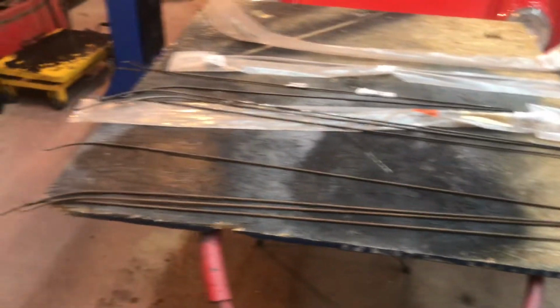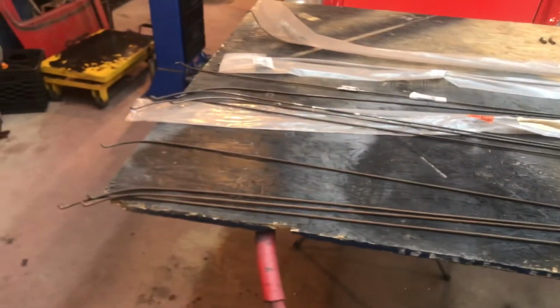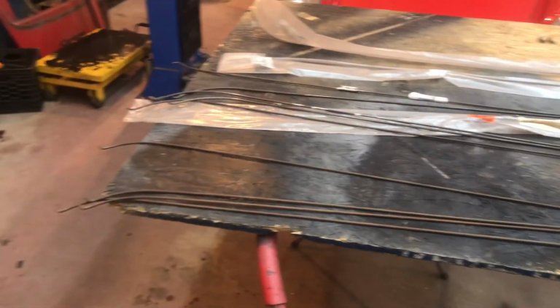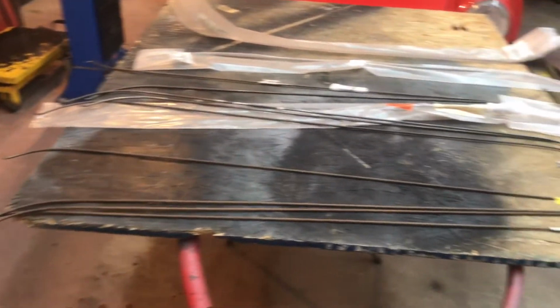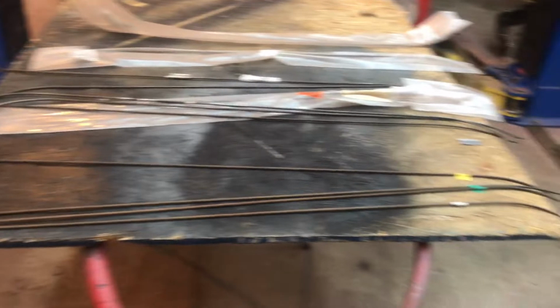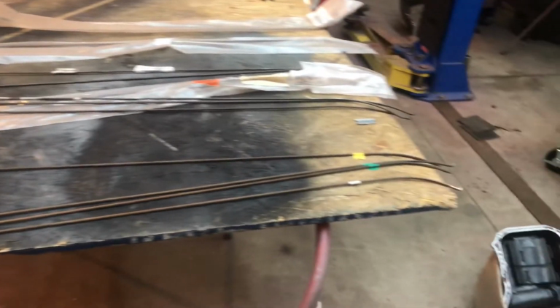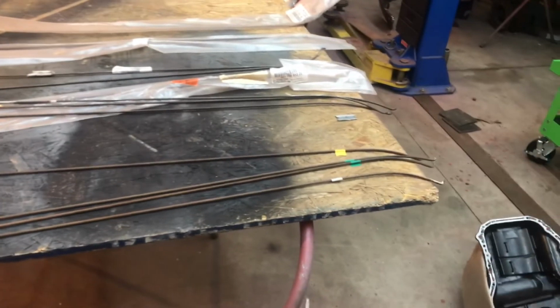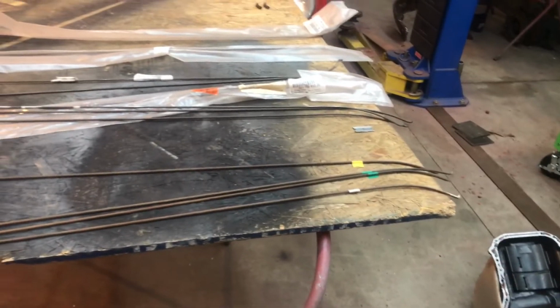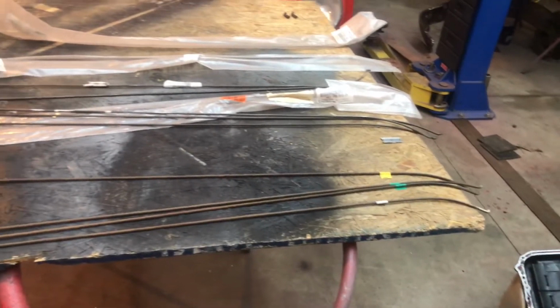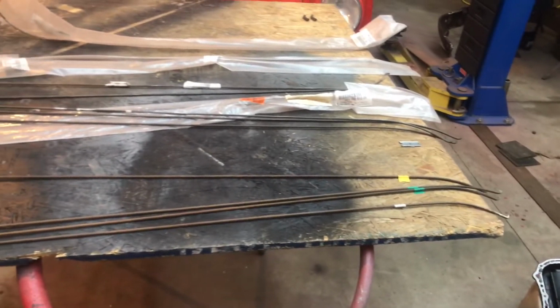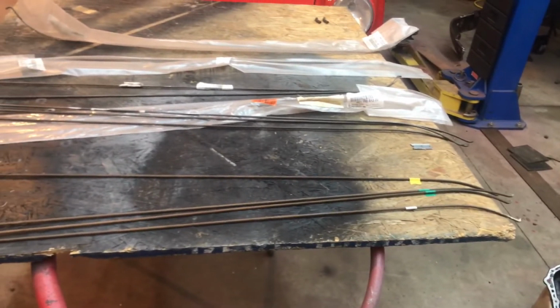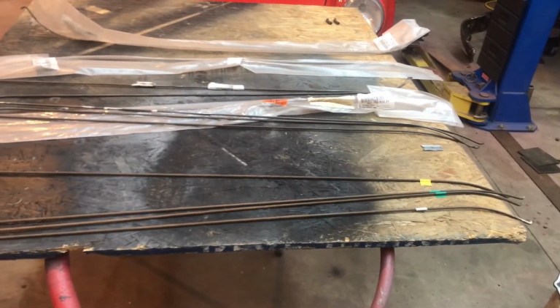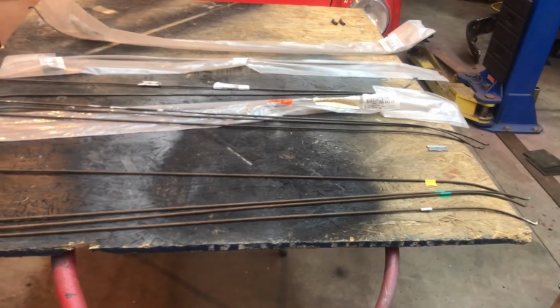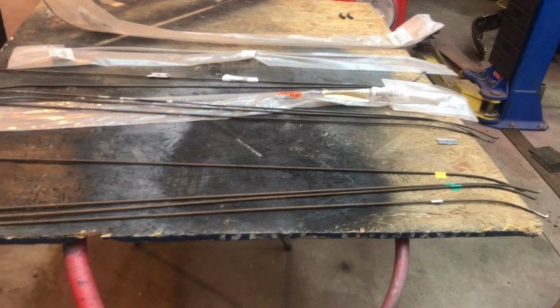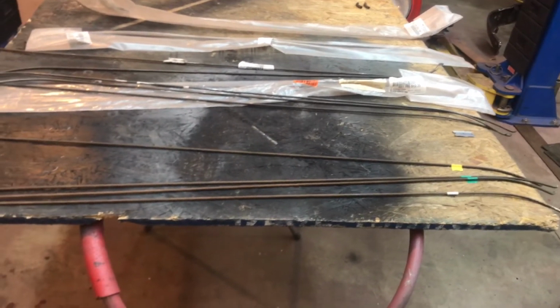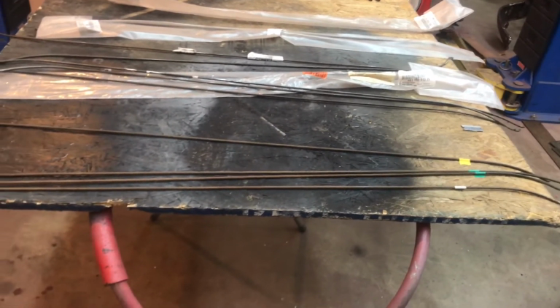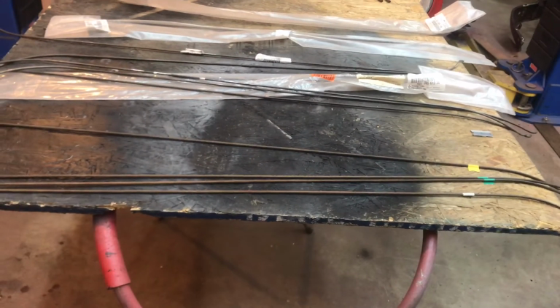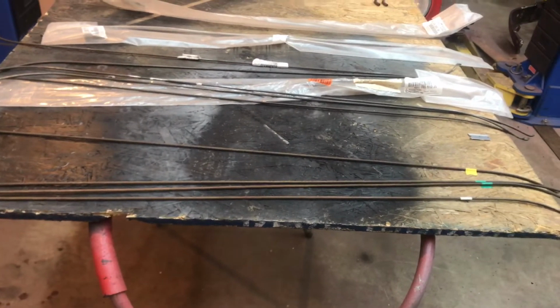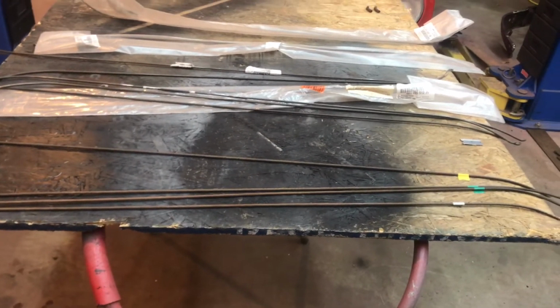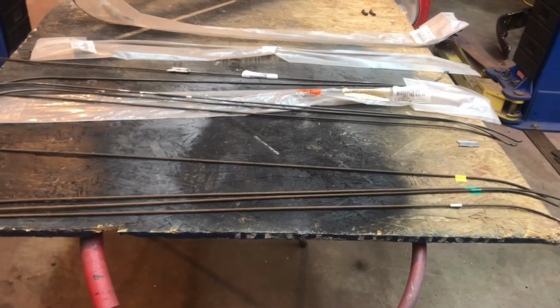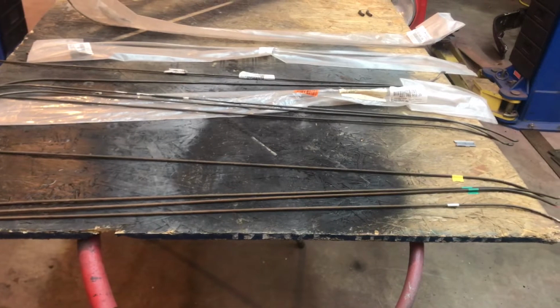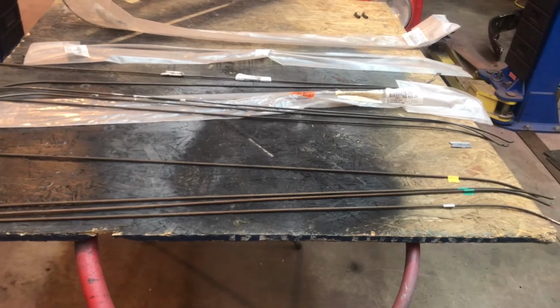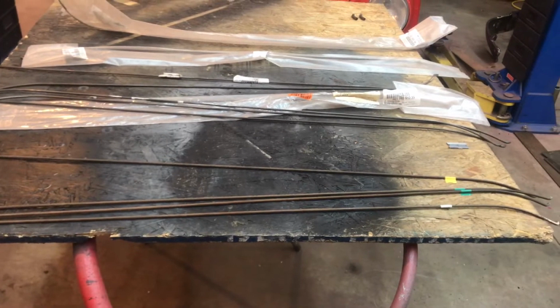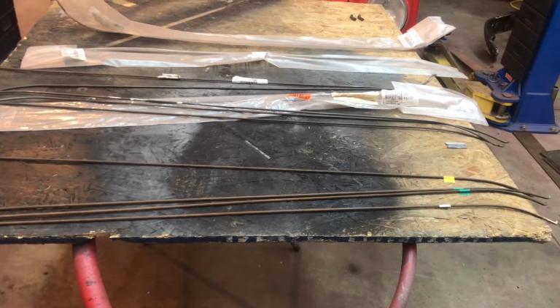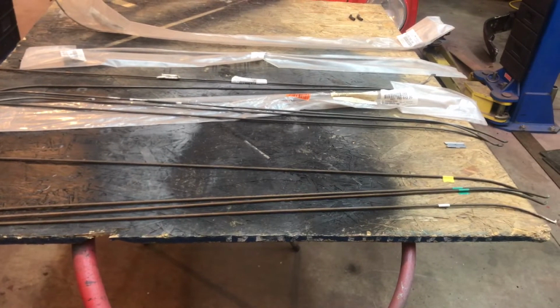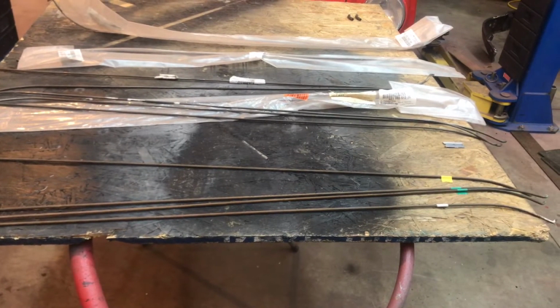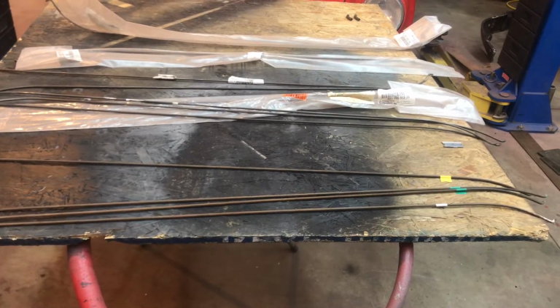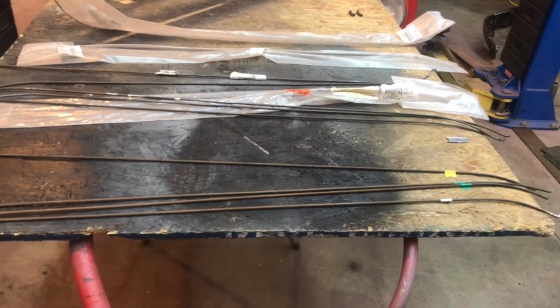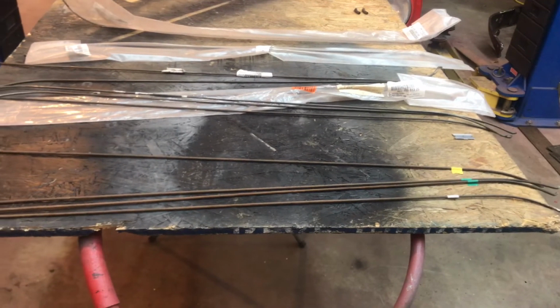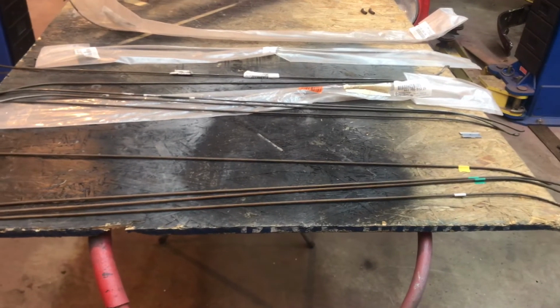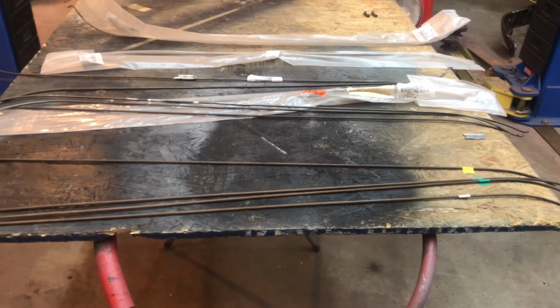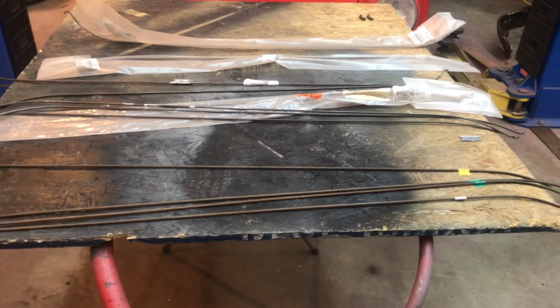I just wanted to show you guys what the problem is. People are banging their heads saying you're not doing it right — no, the dealership didn't make the headliner rods right. Let me know what you think.